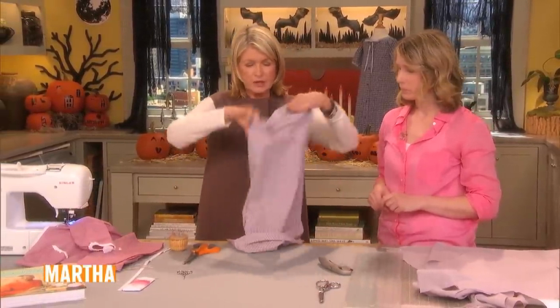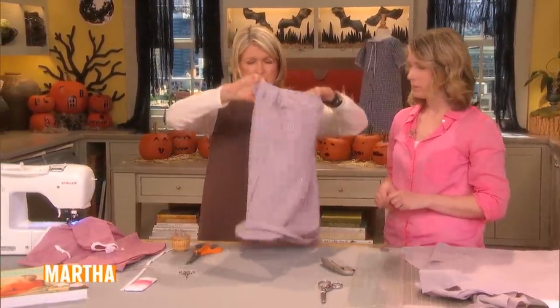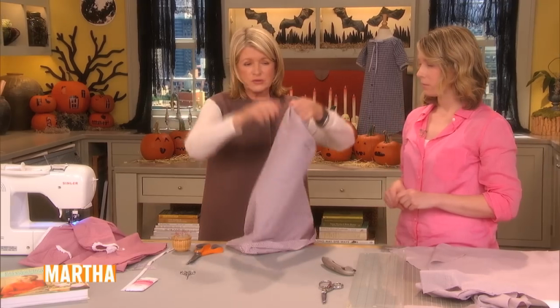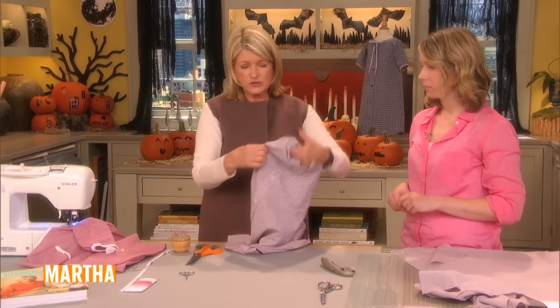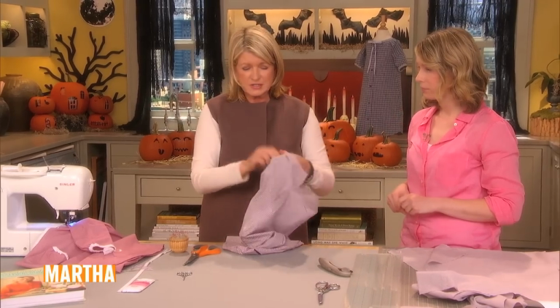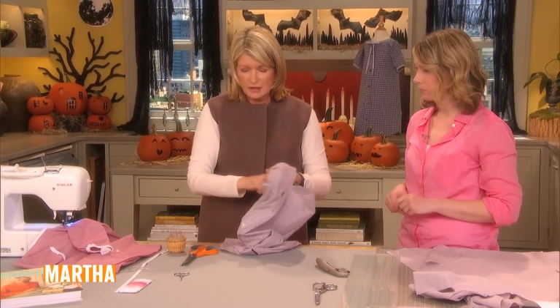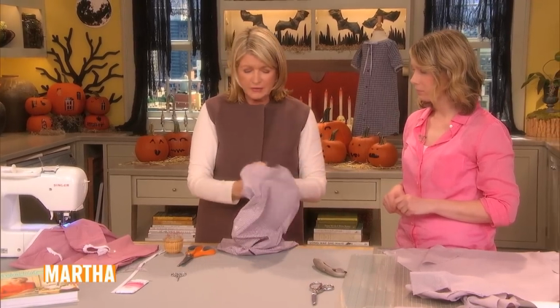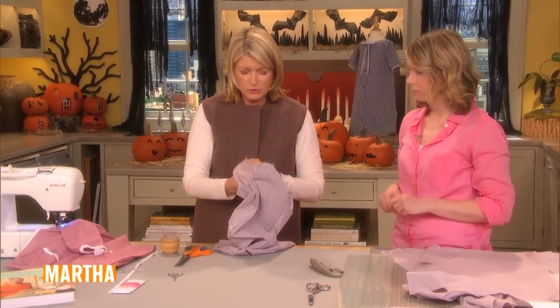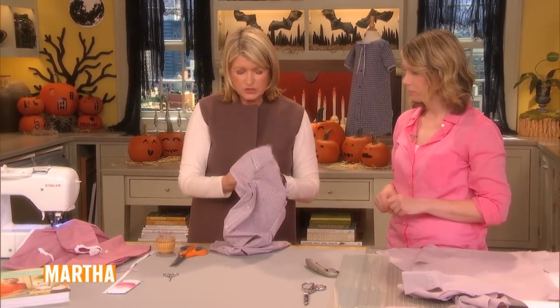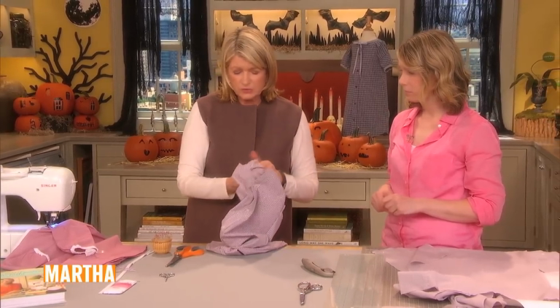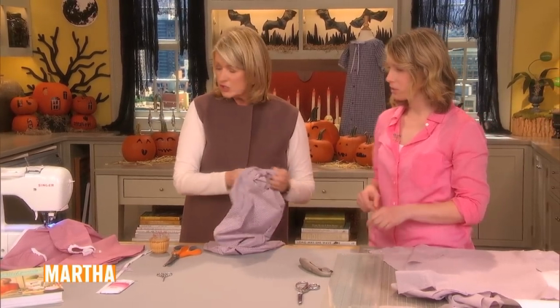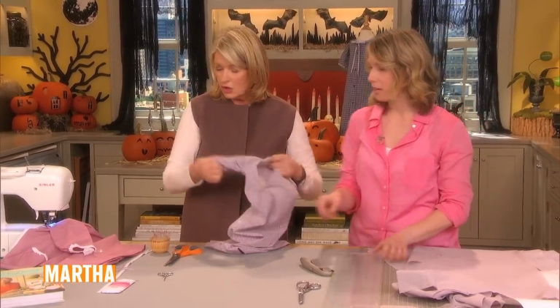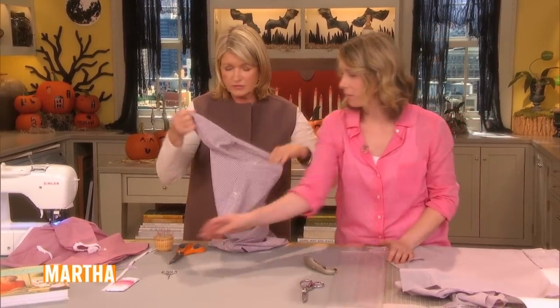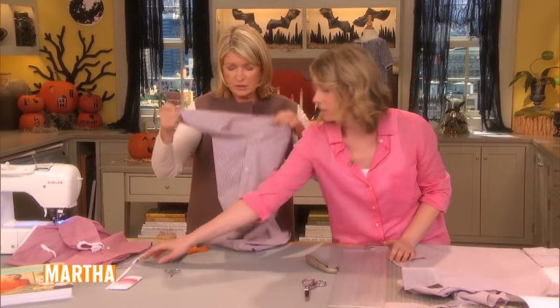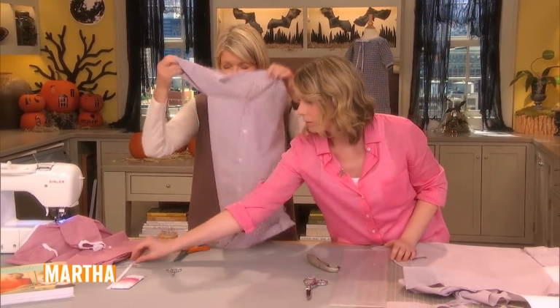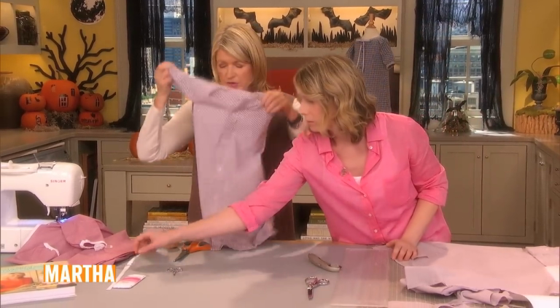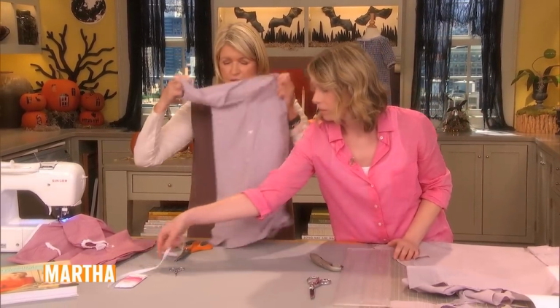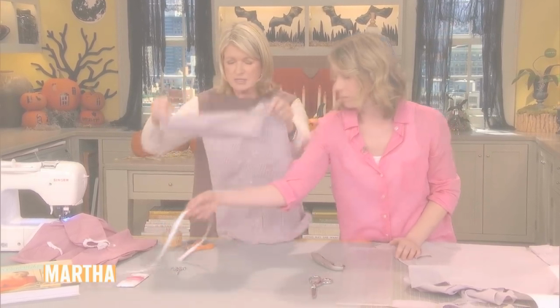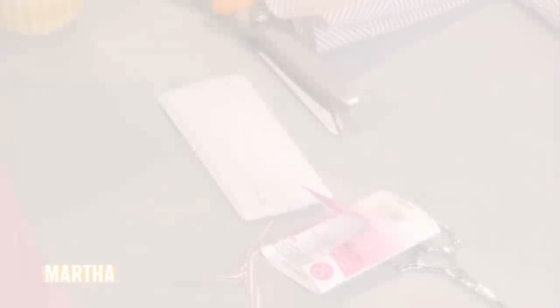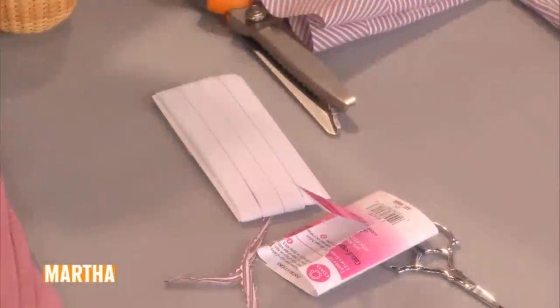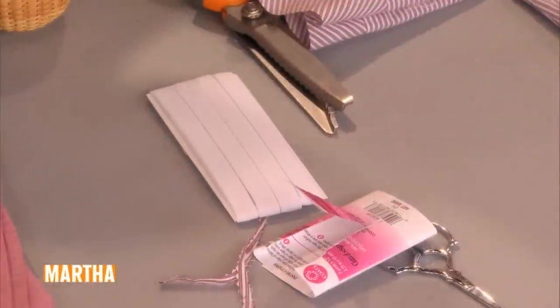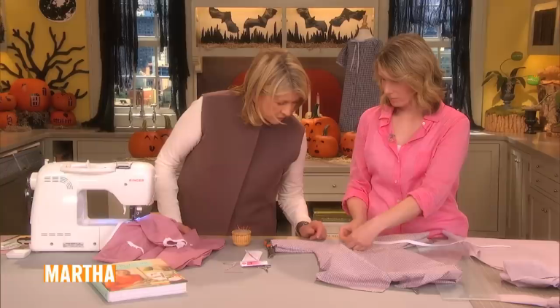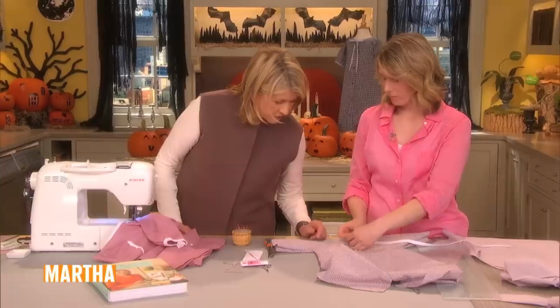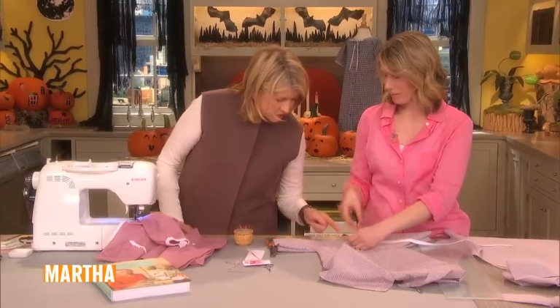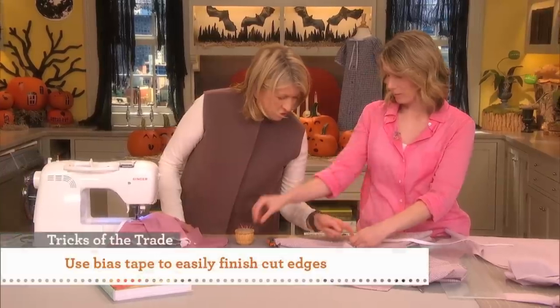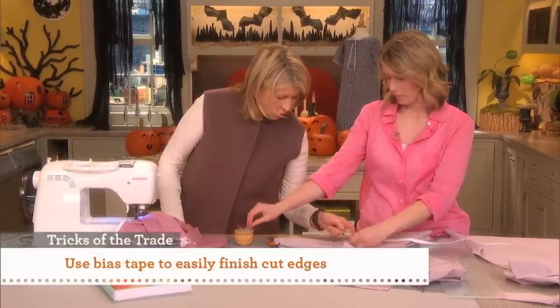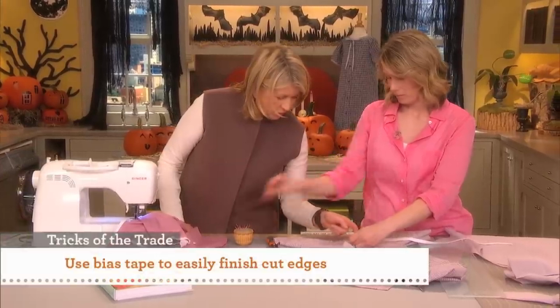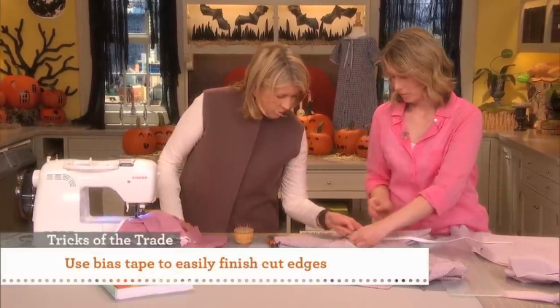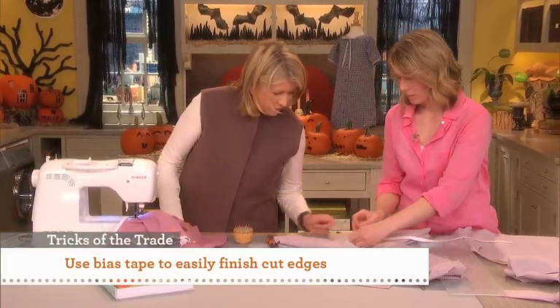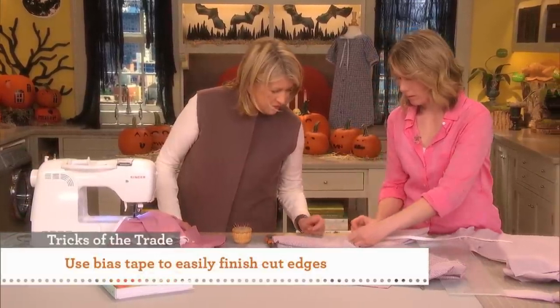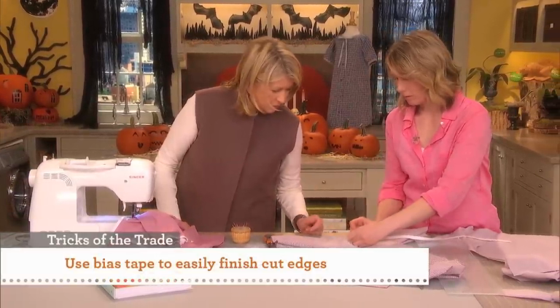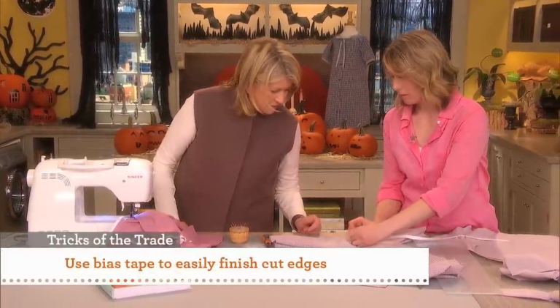And so then you have your little dress. We're going to finish off the neckline with bias tape, and stitch all the way around. See how pretty it is?